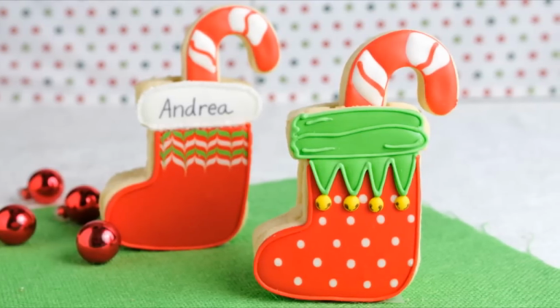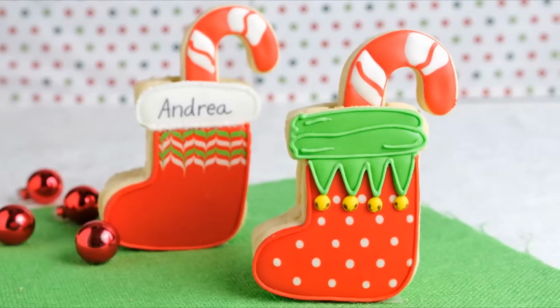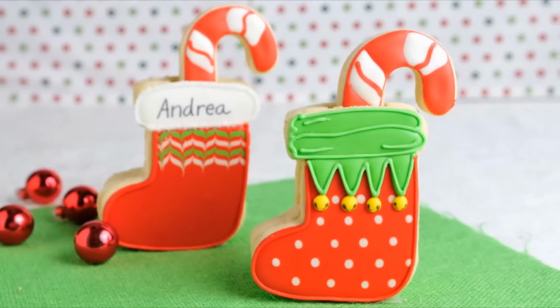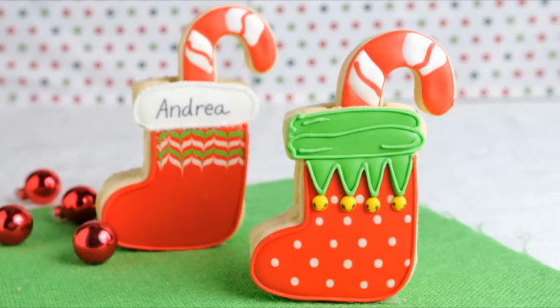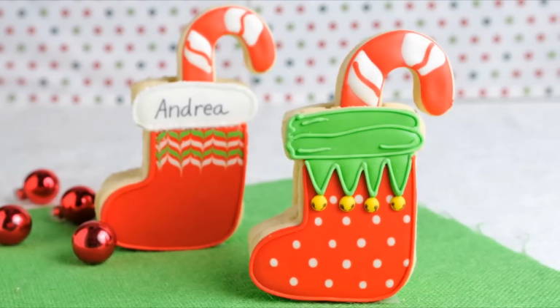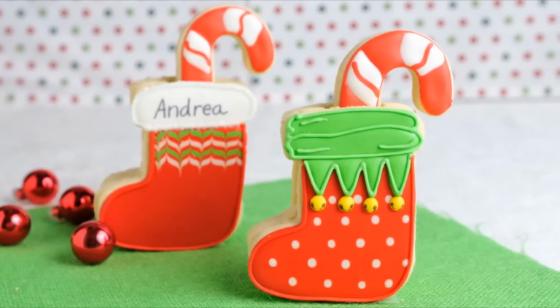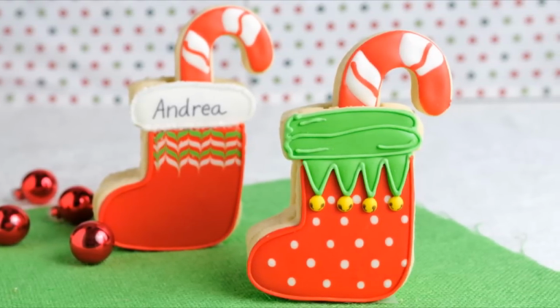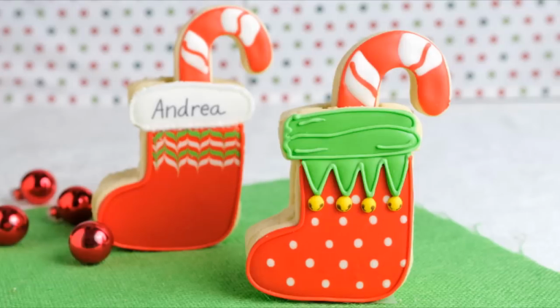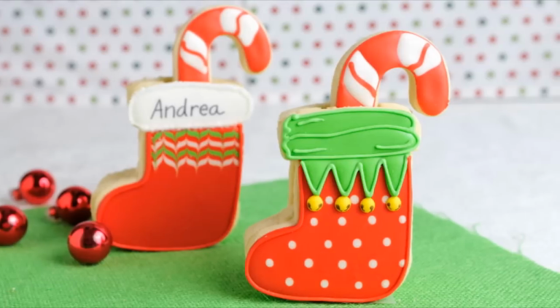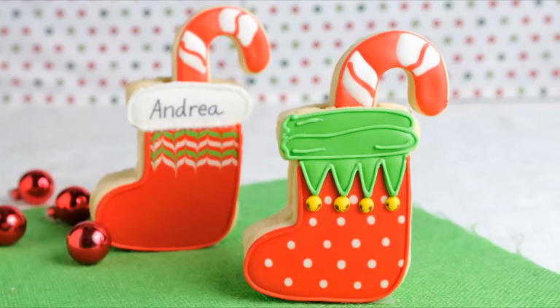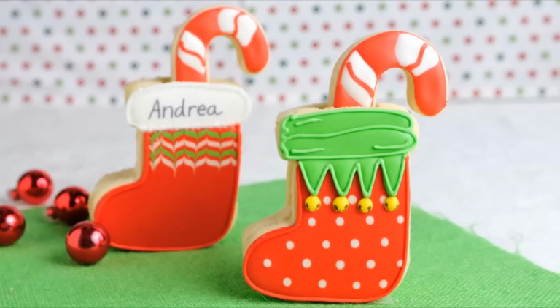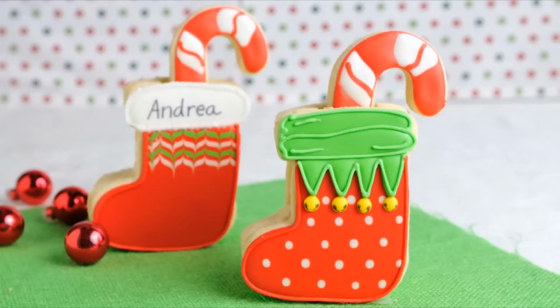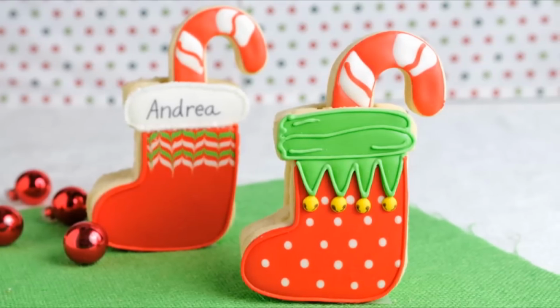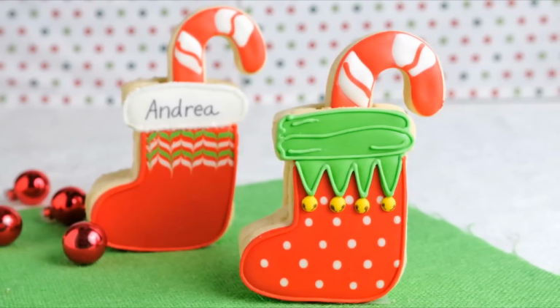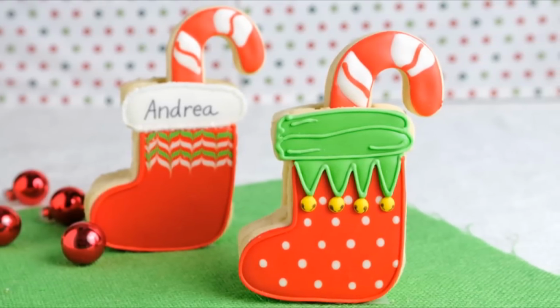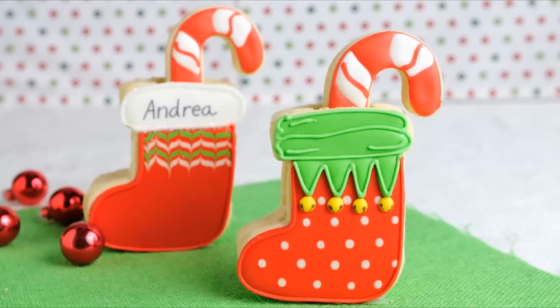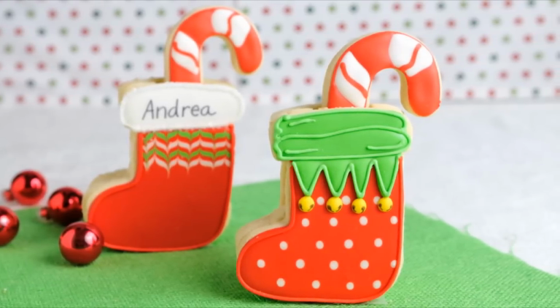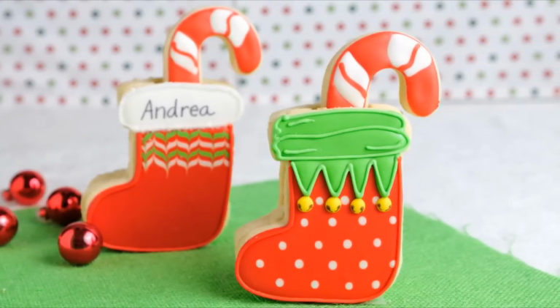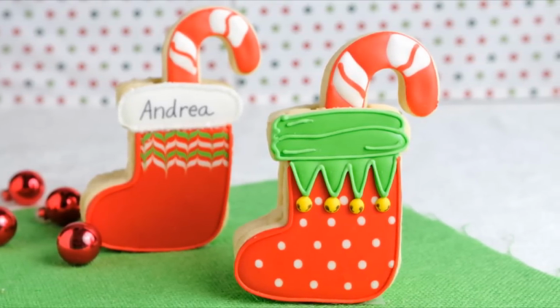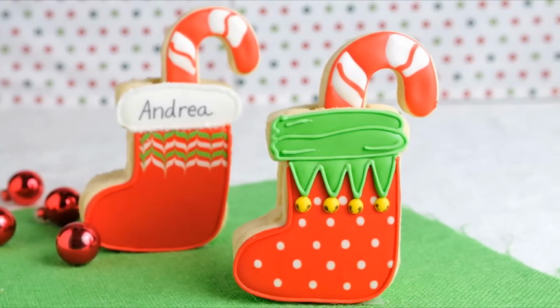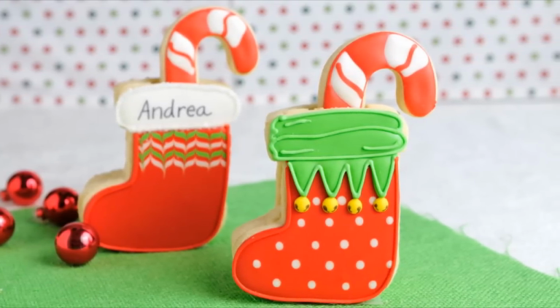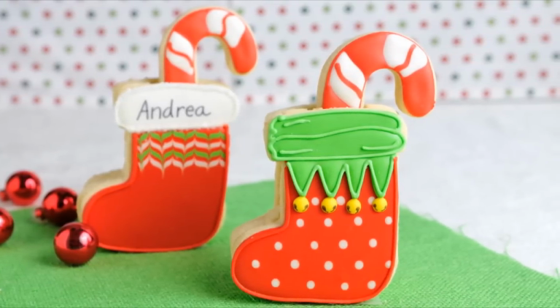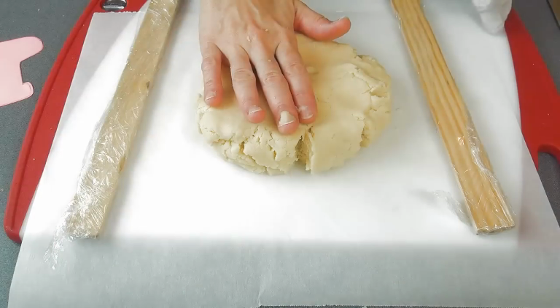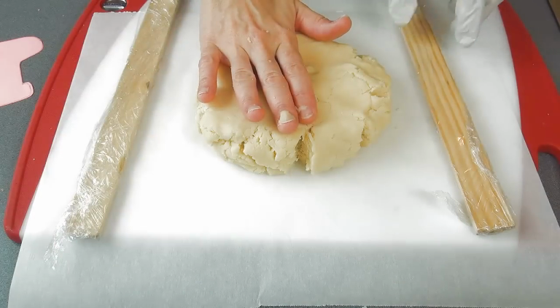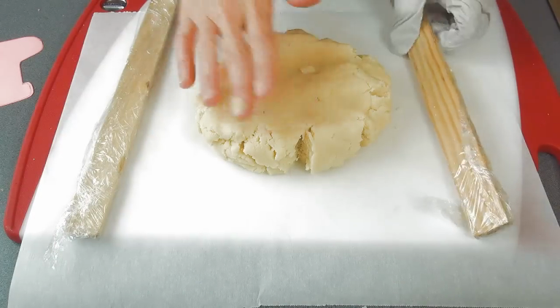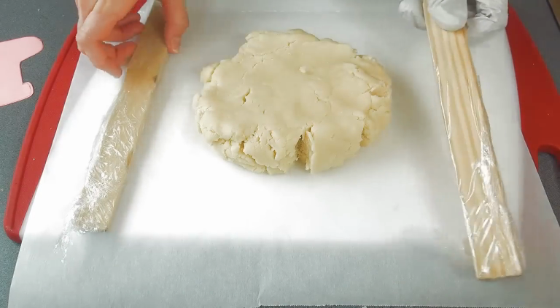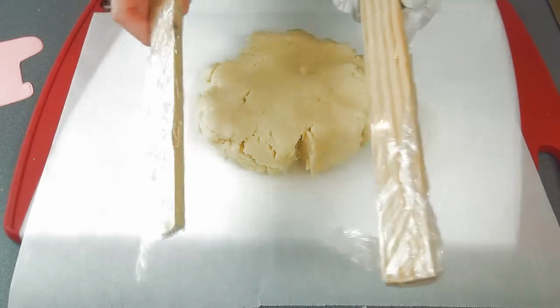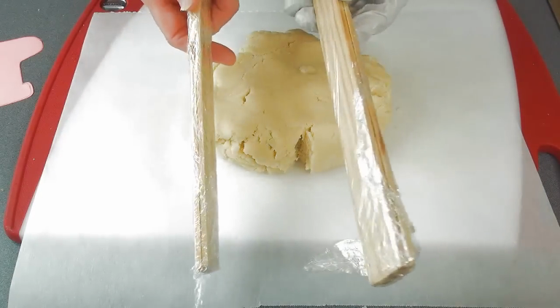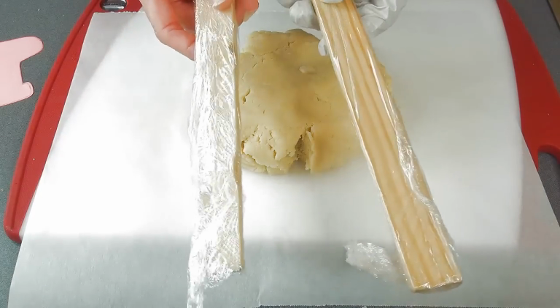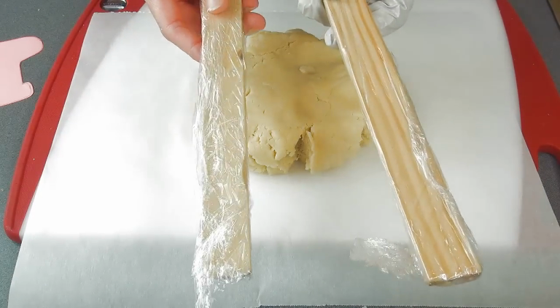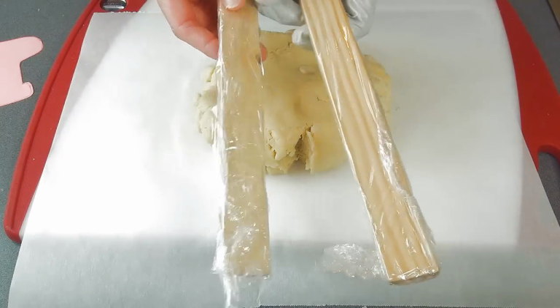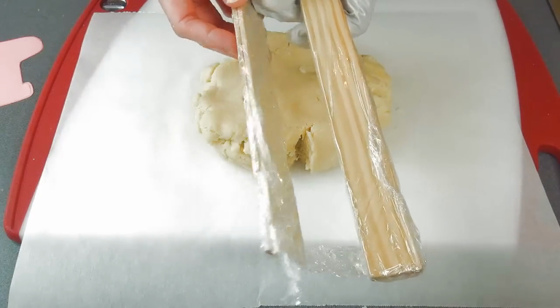For this tutorial I ended up using a template. If you have a large stocking cutter you can use that instead. To make 3D stockings we need three cookies.